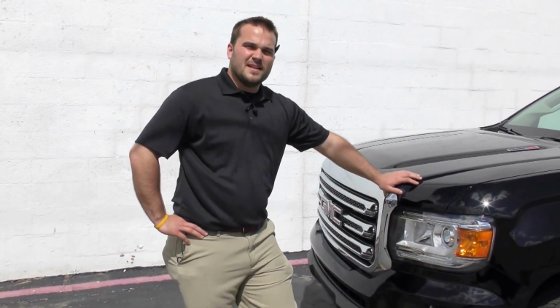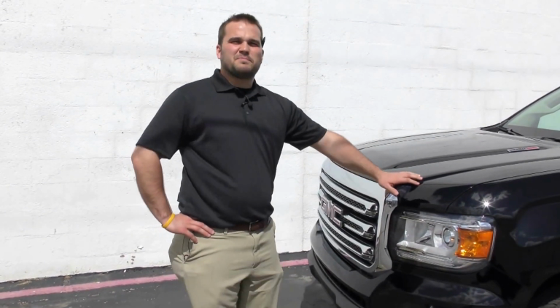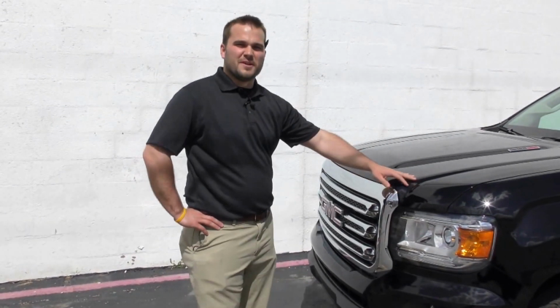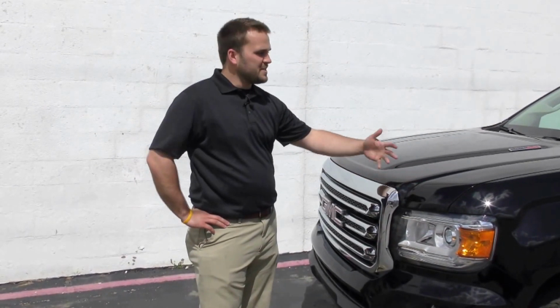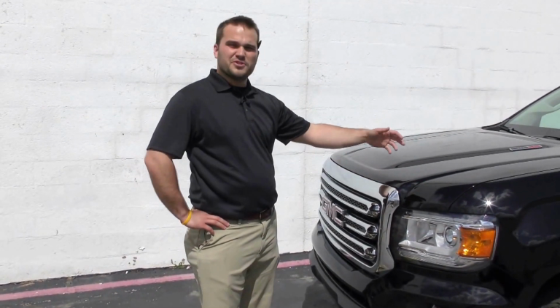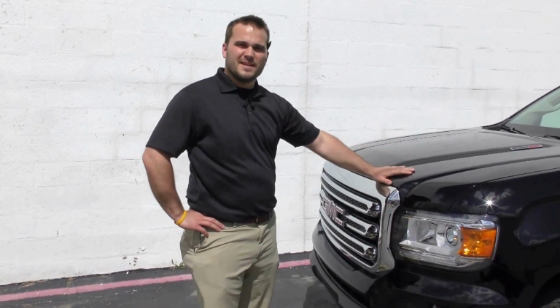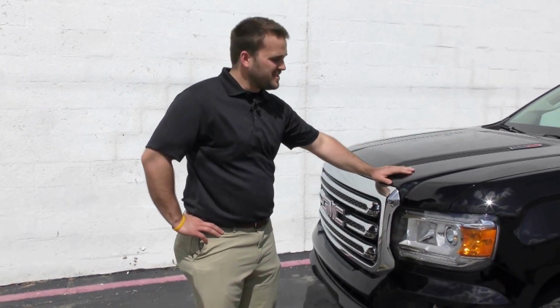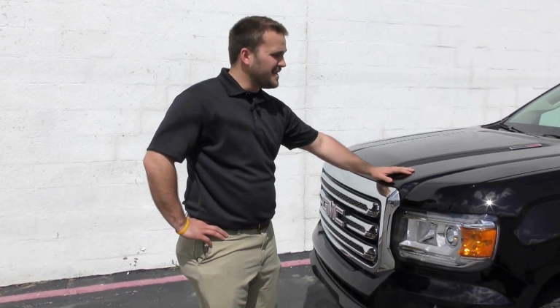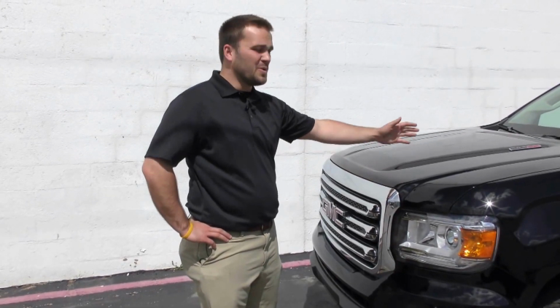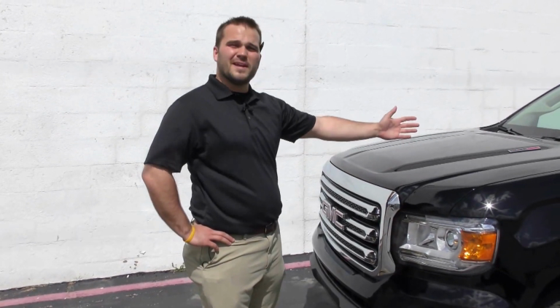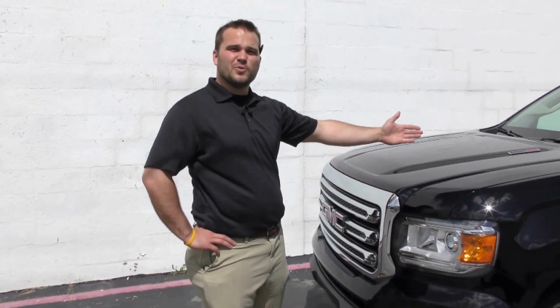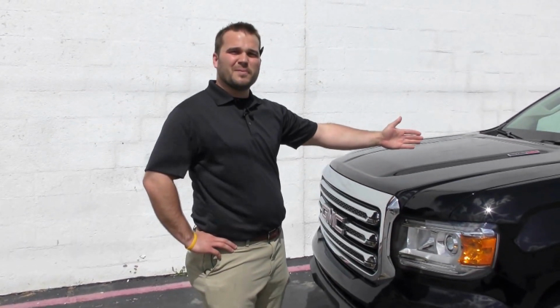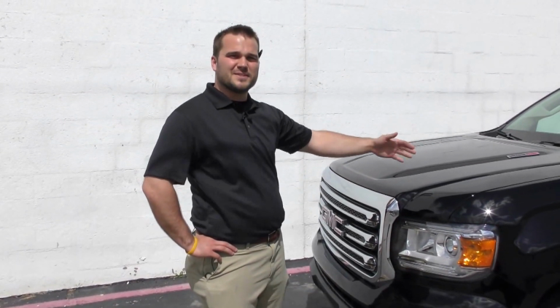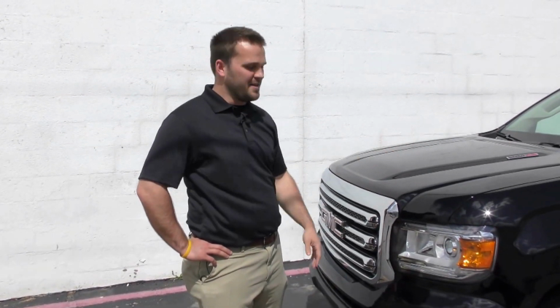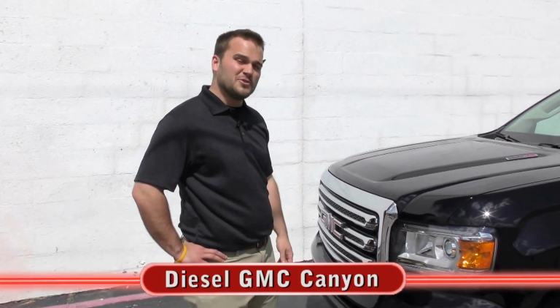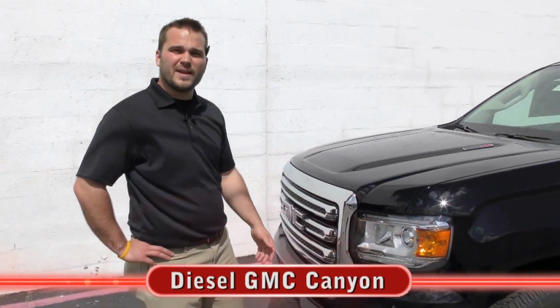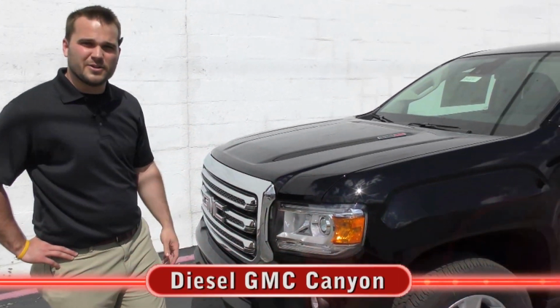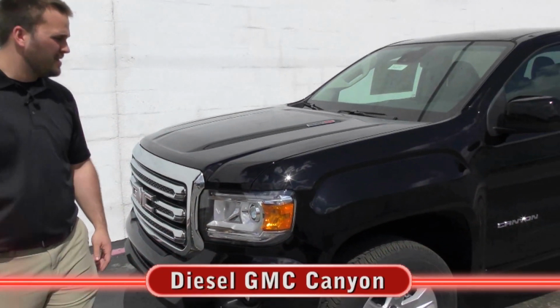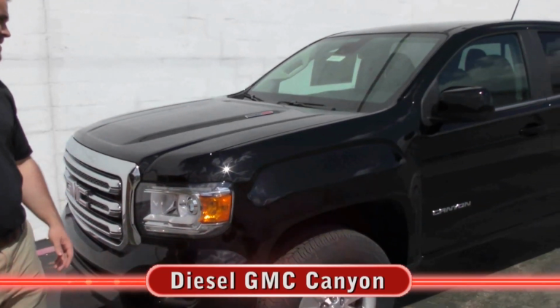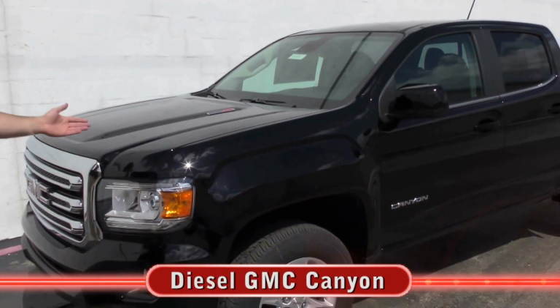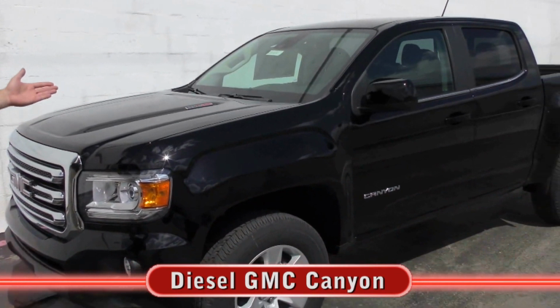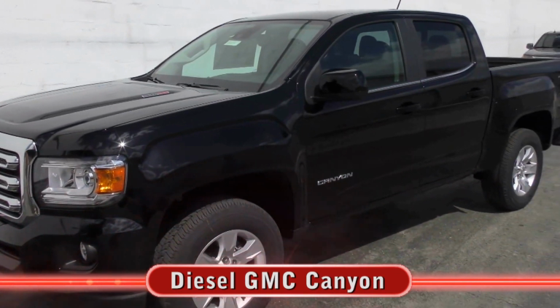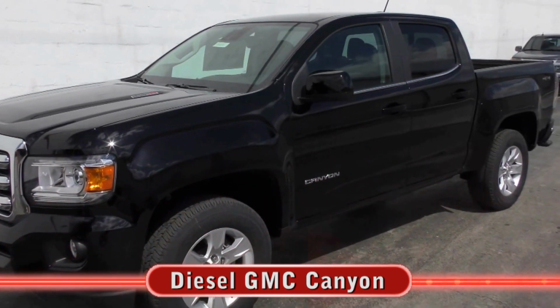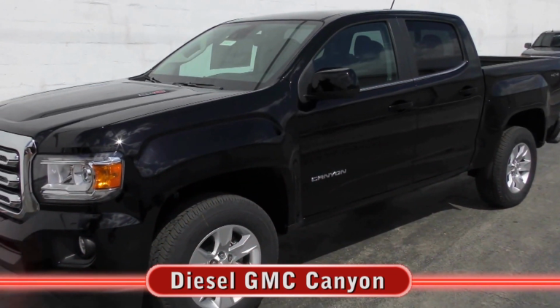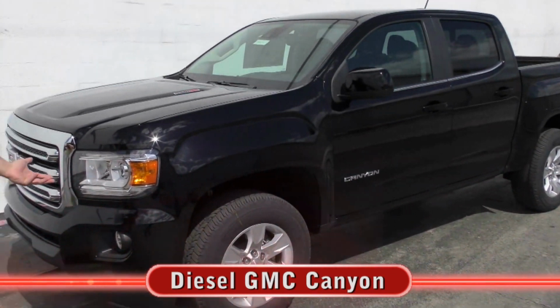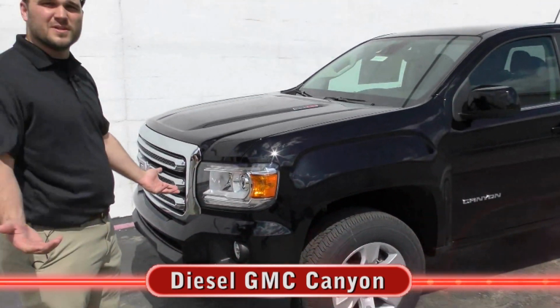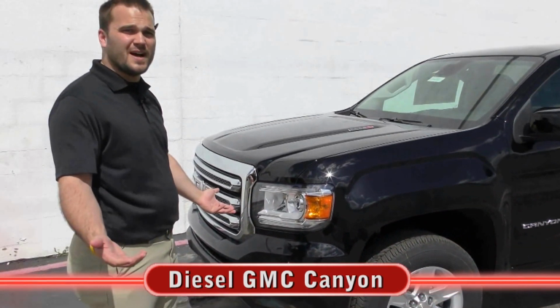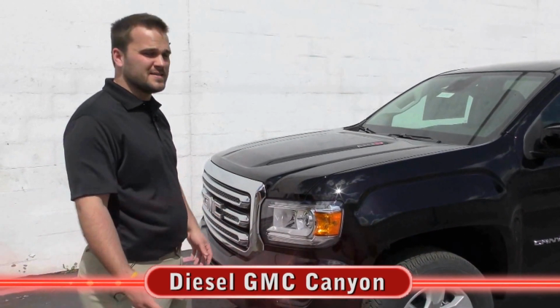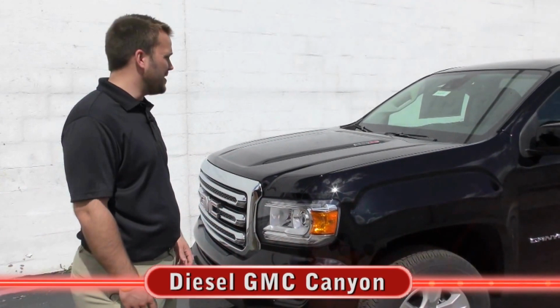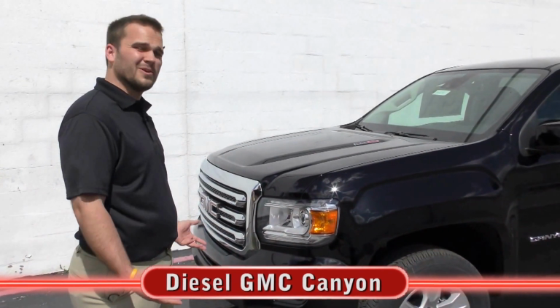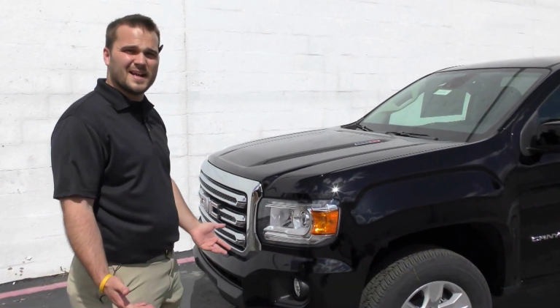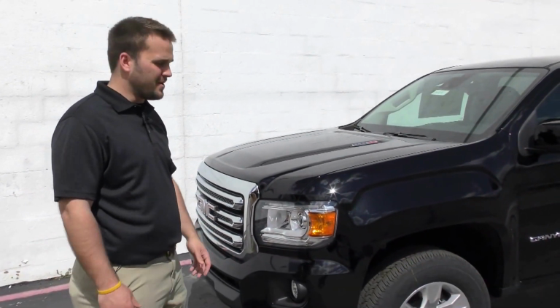This is Boots here at Ferguson Buick GMC, and I'm standing next to our brand new Duramax diesel Canyon 2.8 liter, as you can see right there. One of the first ones we've got in, so we're really excited about it.